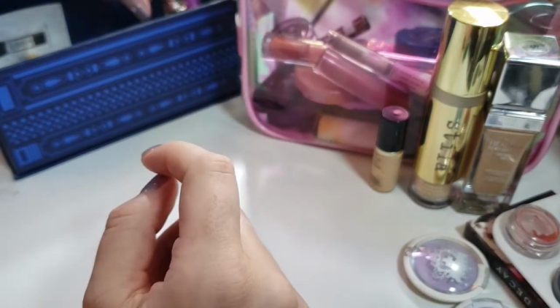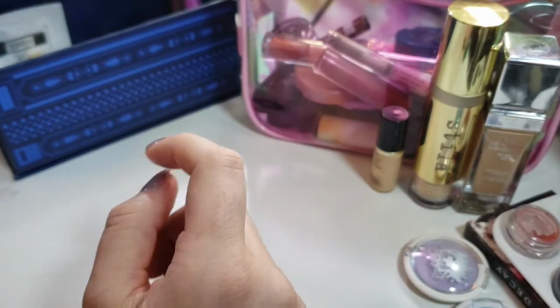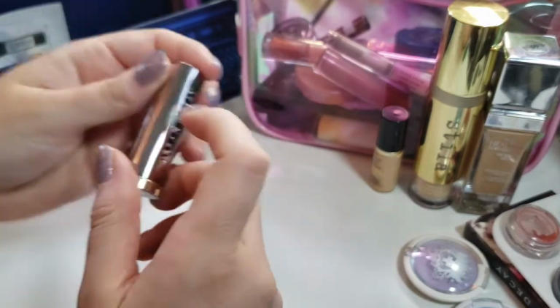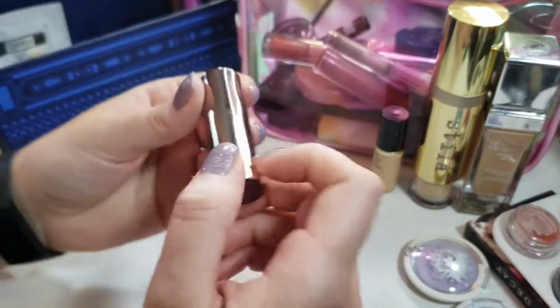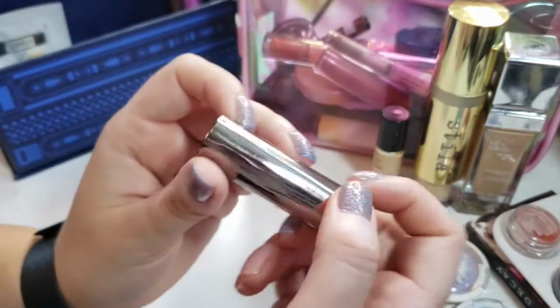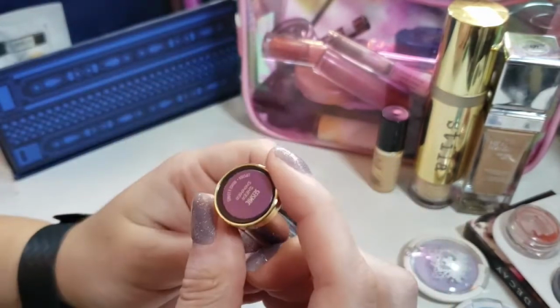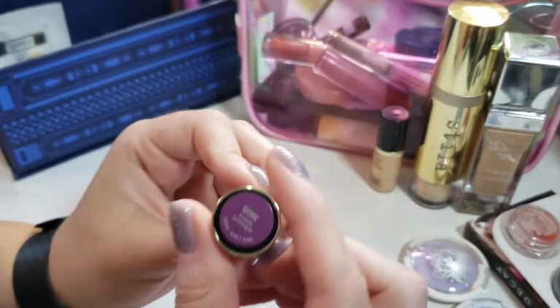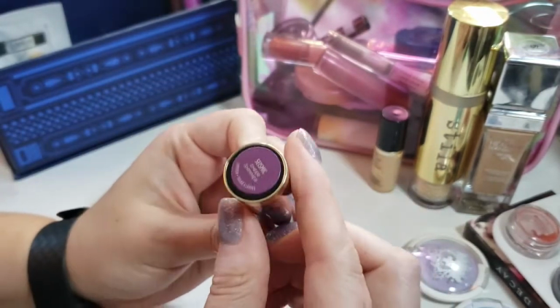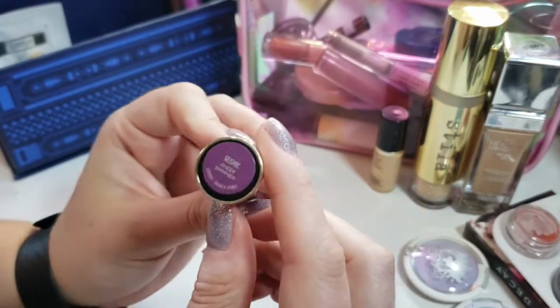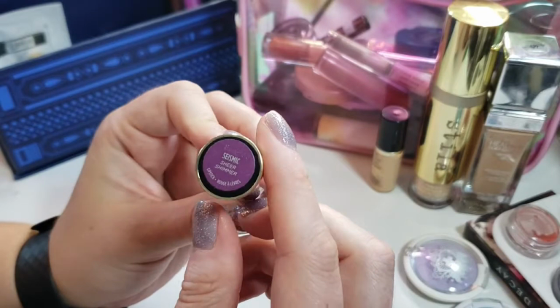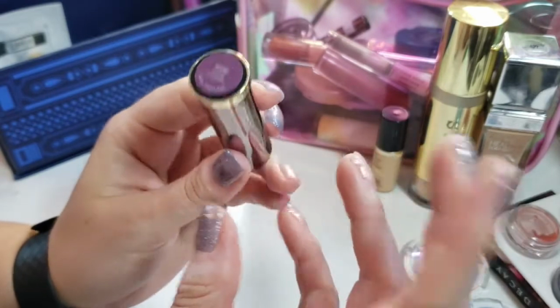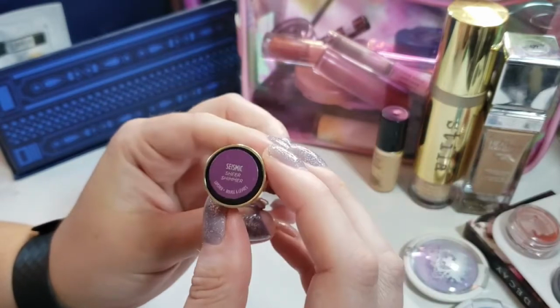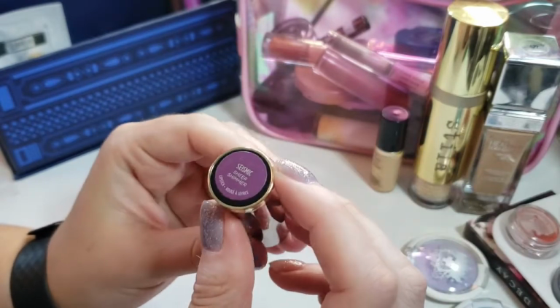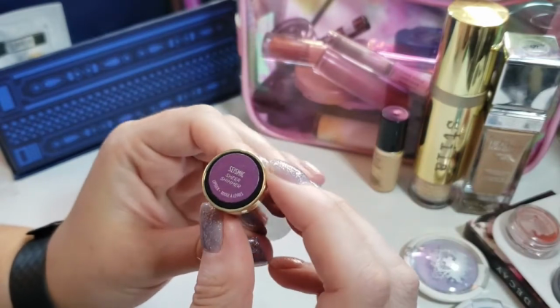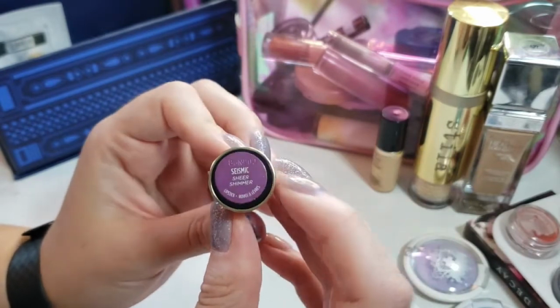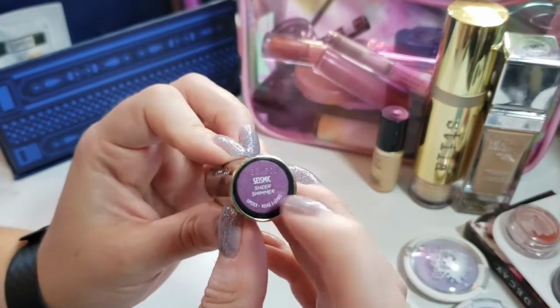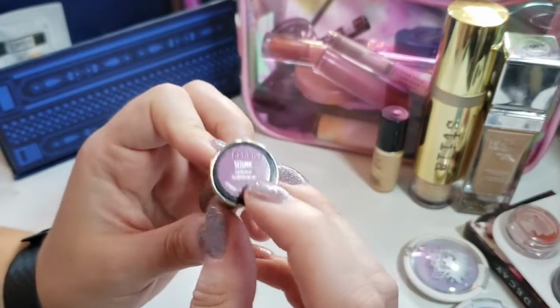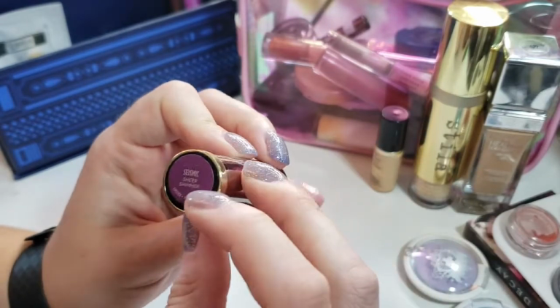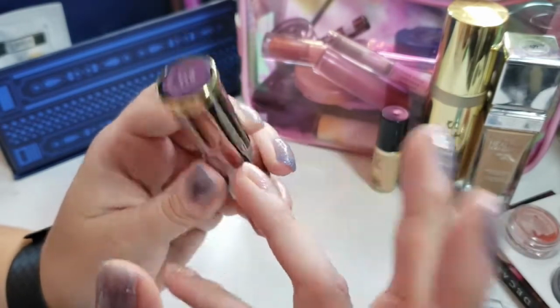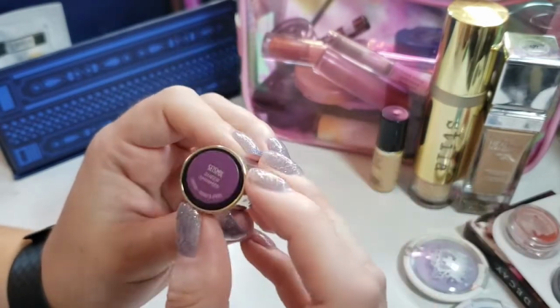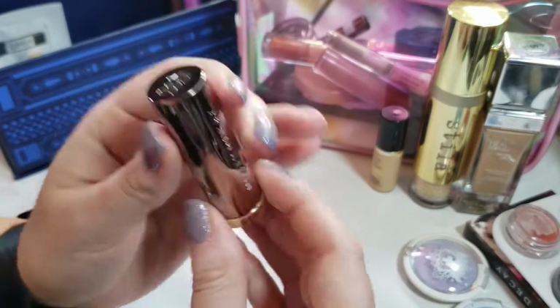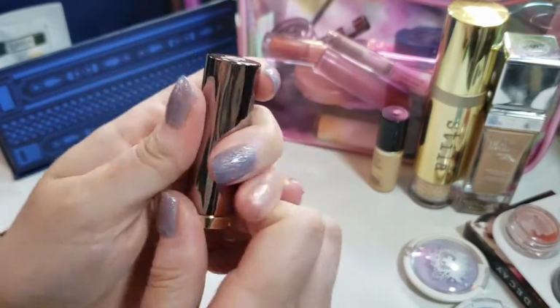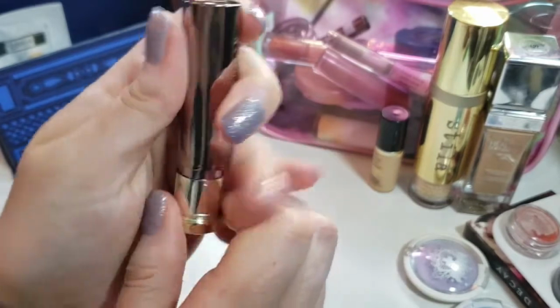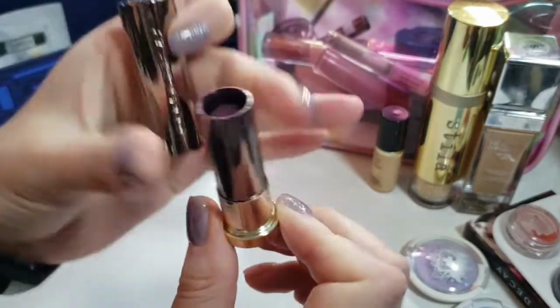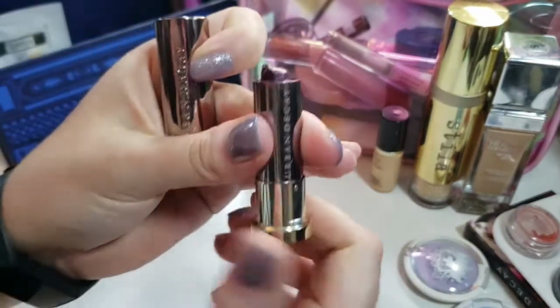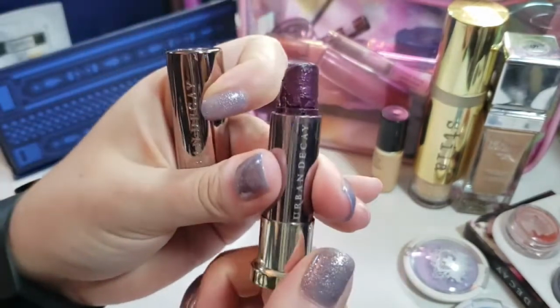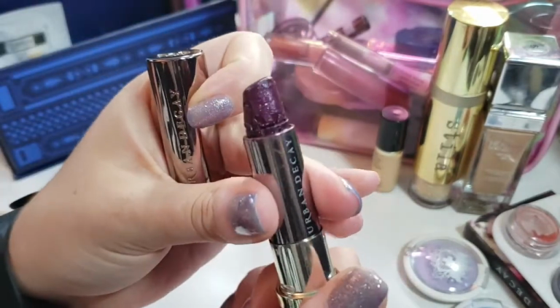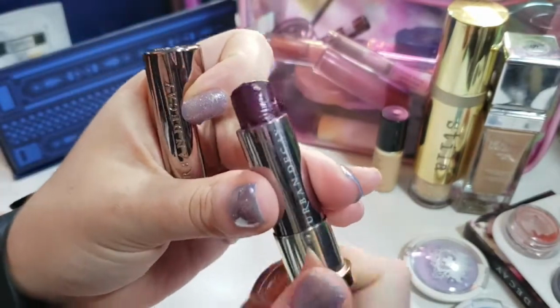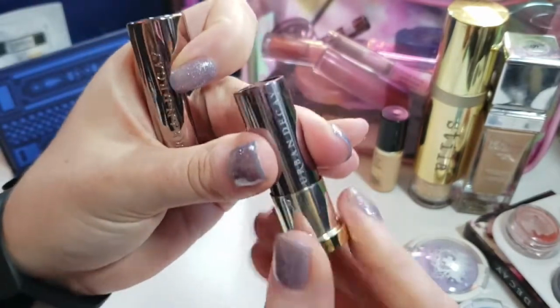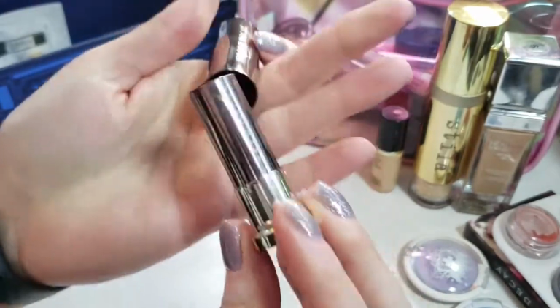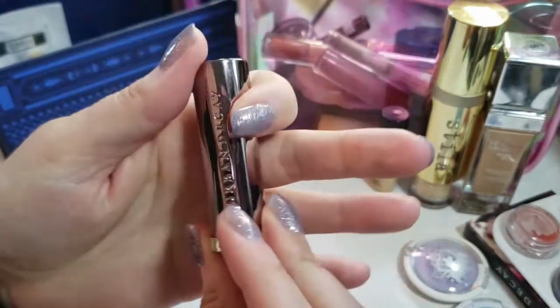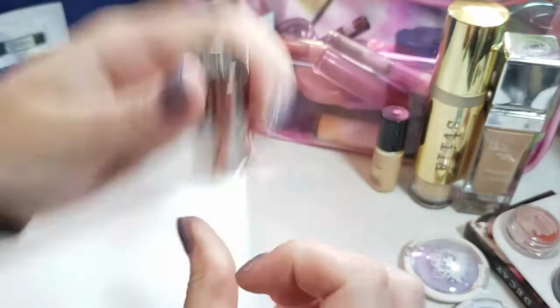I still have Seismic in my unofficial pan. I do want to use this up this year, but I haven't used it much this summer. It's a good sheer color for summer, so I'm going to keep rolling with that.